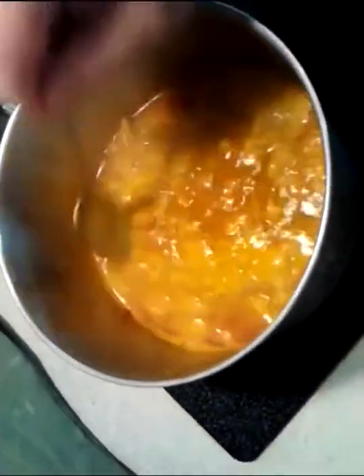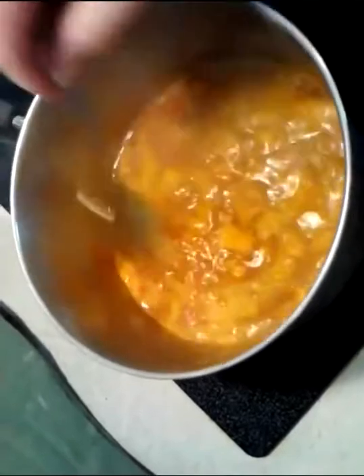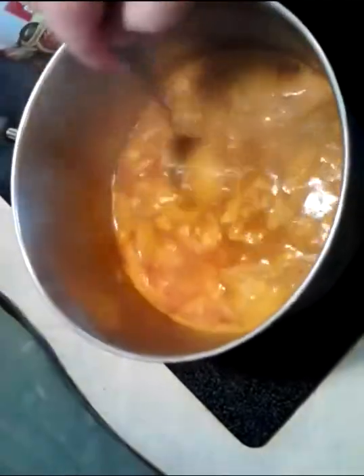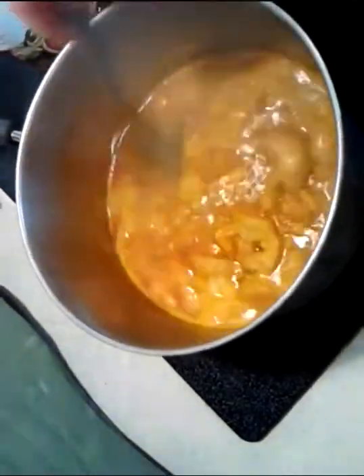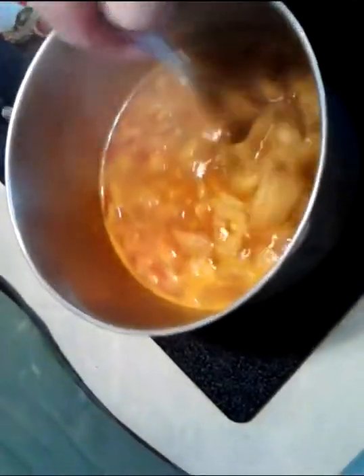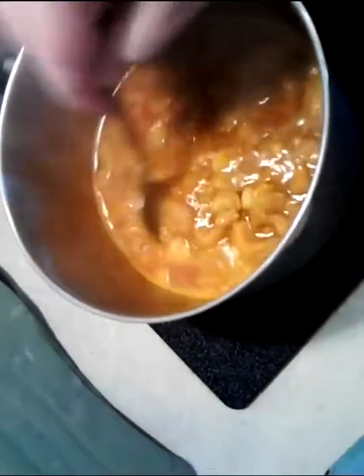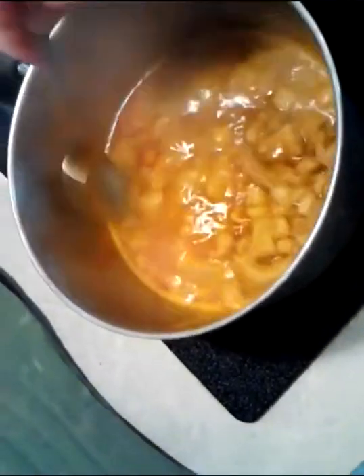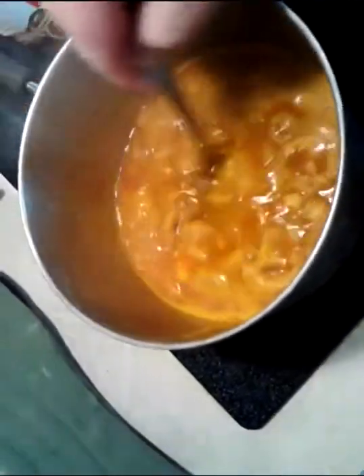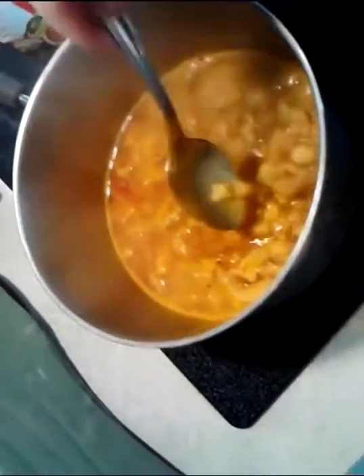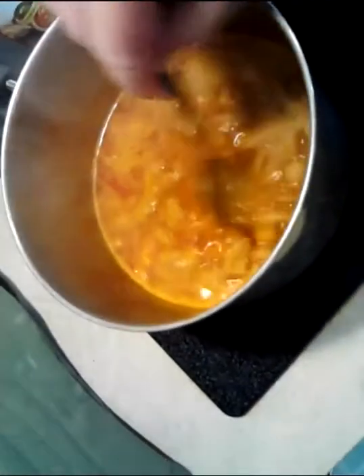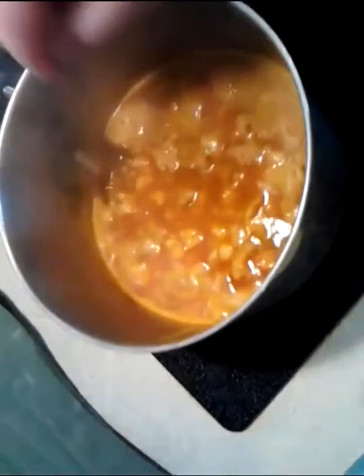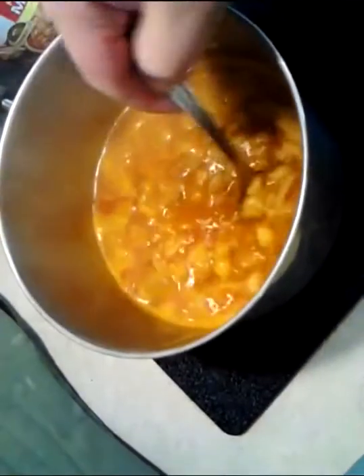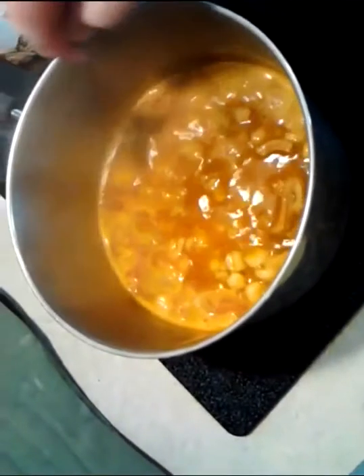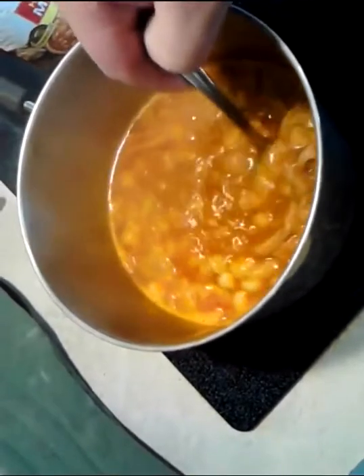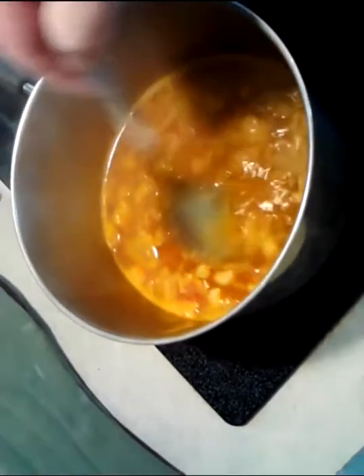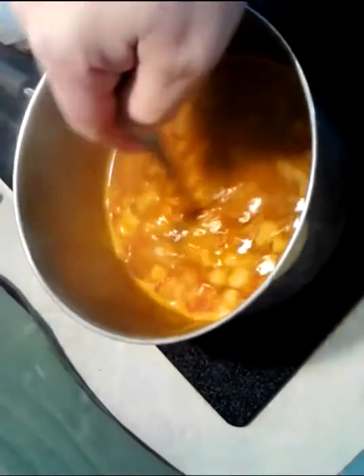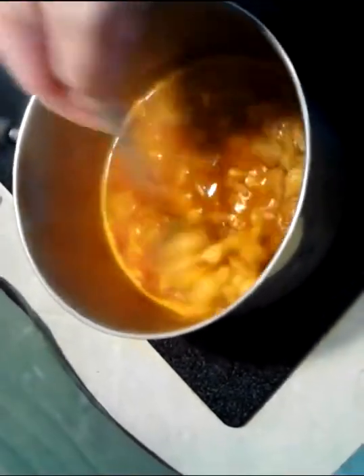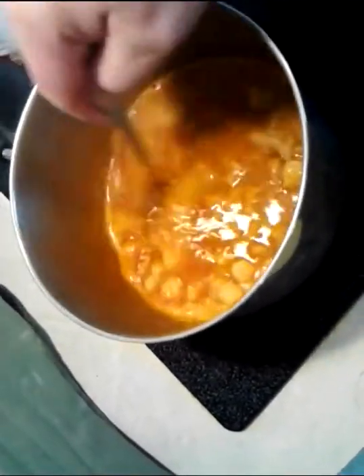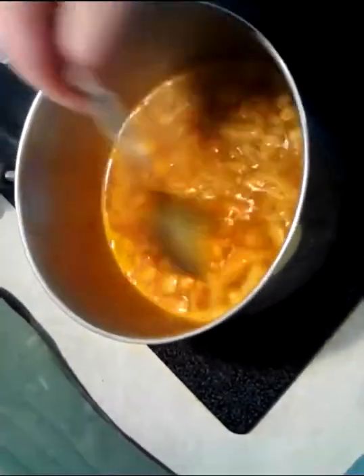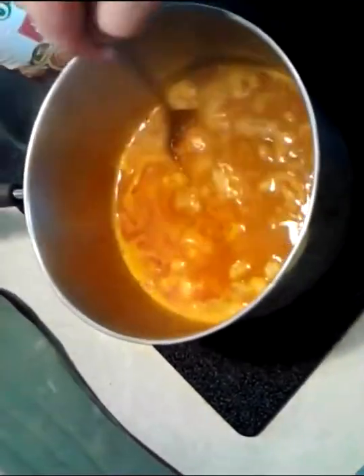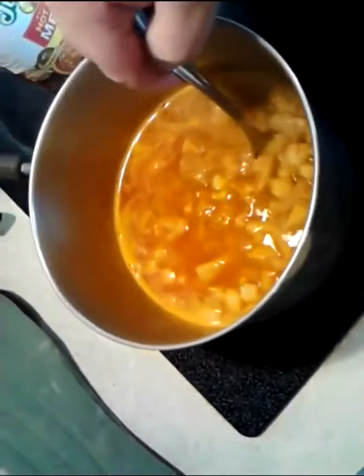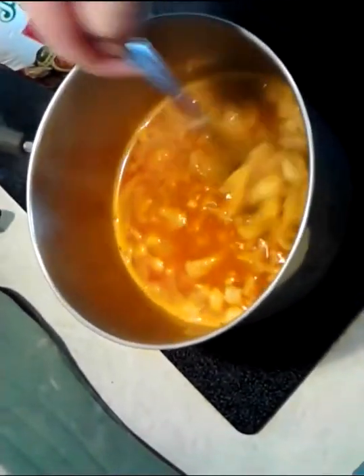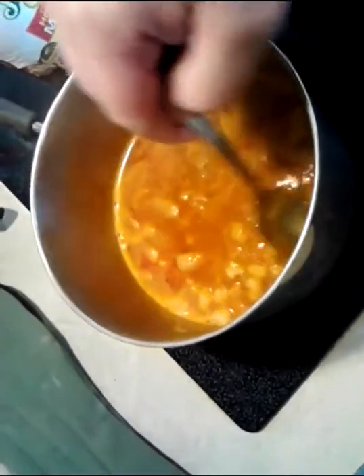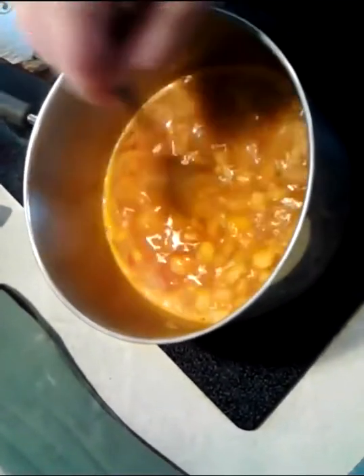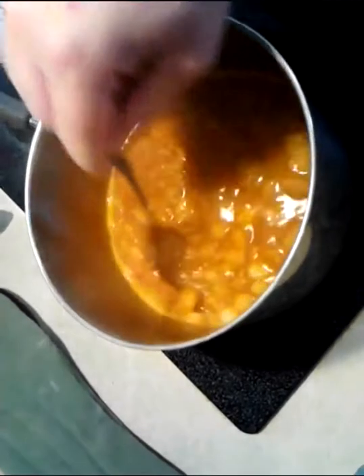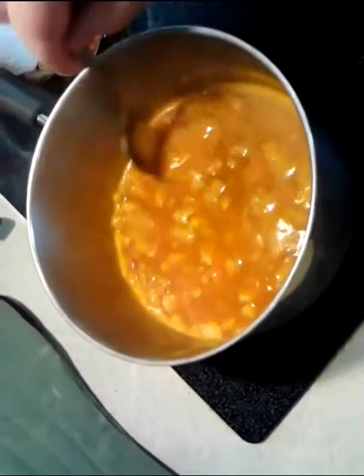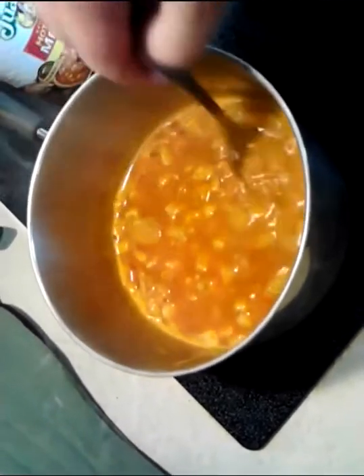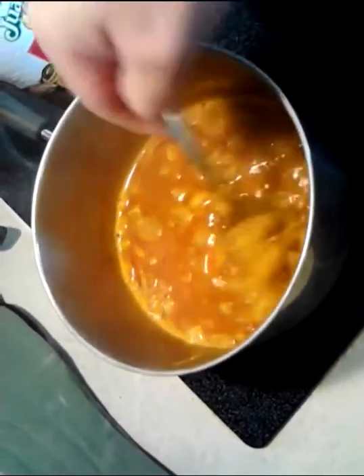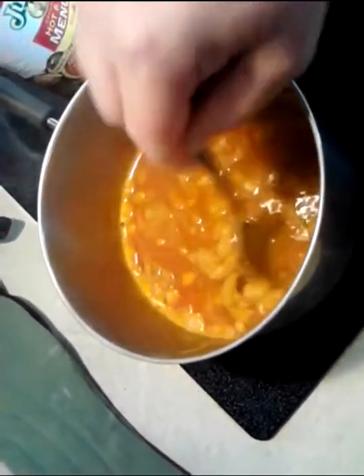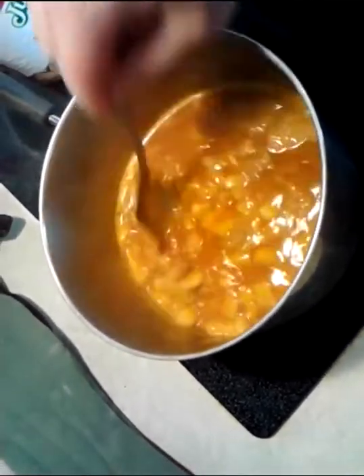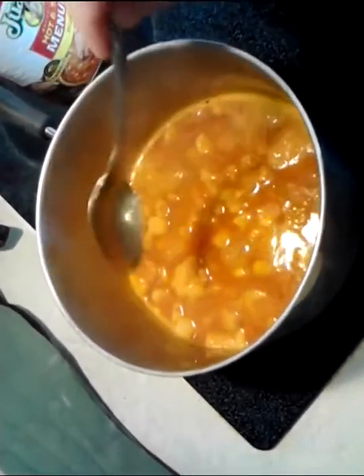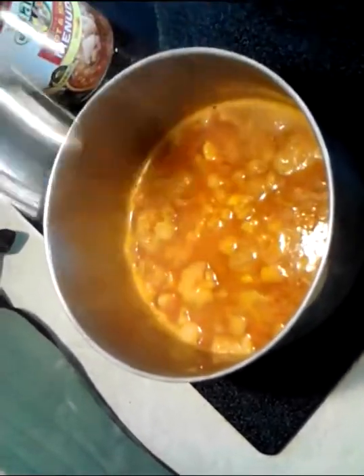Meanwhile, stir your menudo and make sure it's not sticking to the bottom — last thing you want to do is burn it. 10 minutes isn't going to do that, but you at least want to soften up that hominy just a little bit so it's ready to eat.